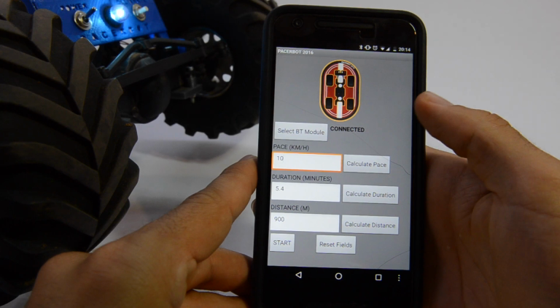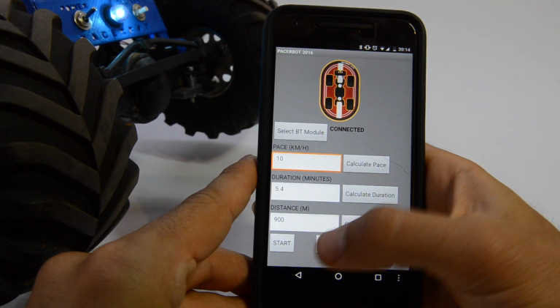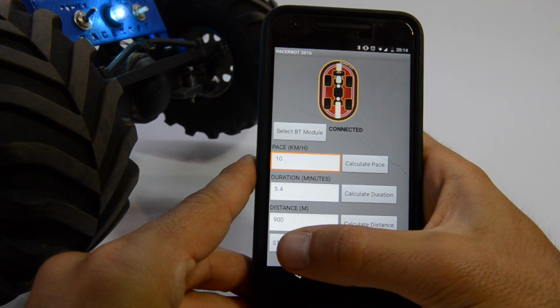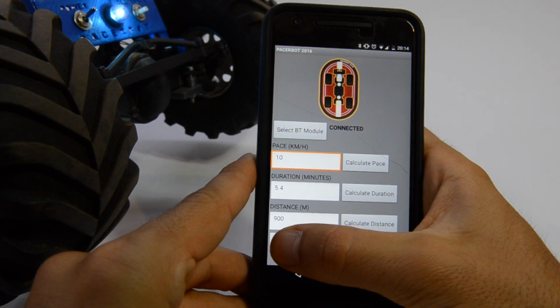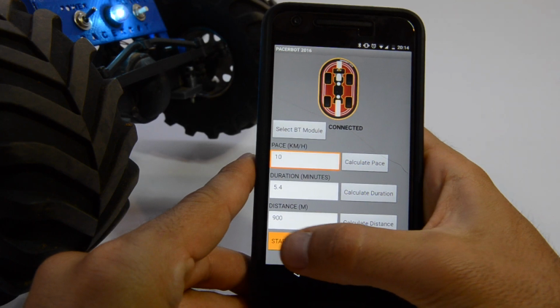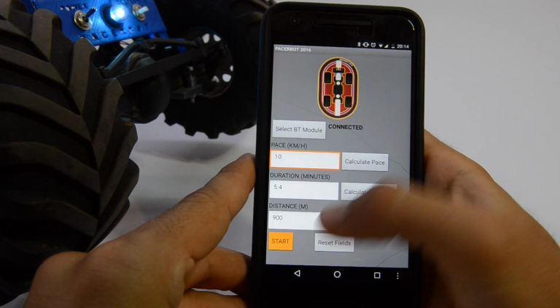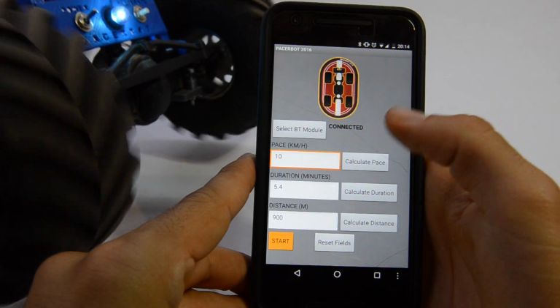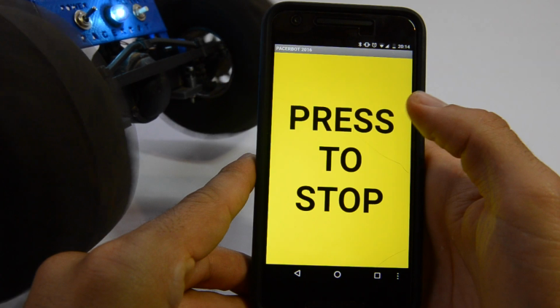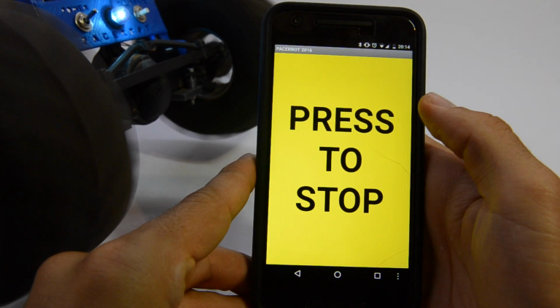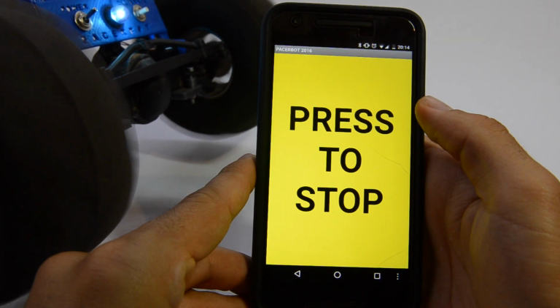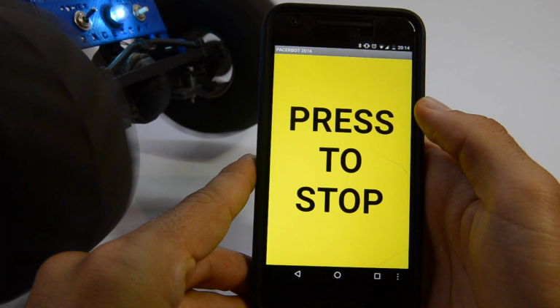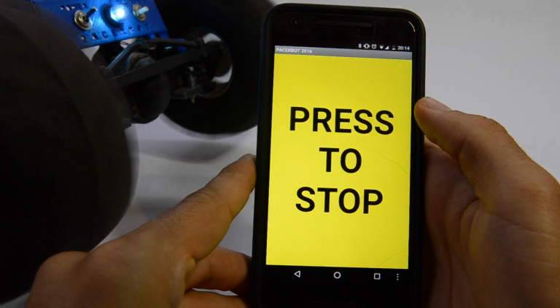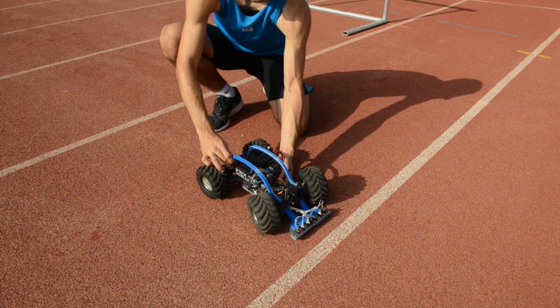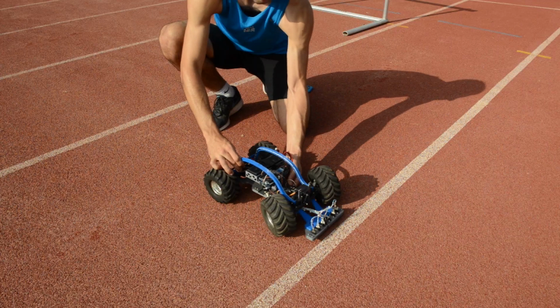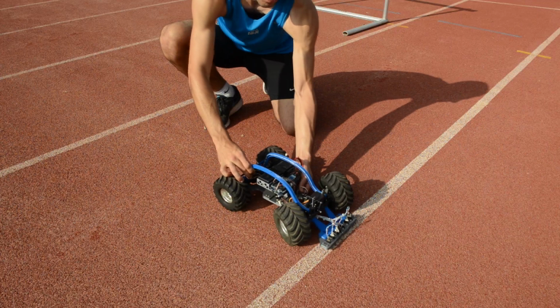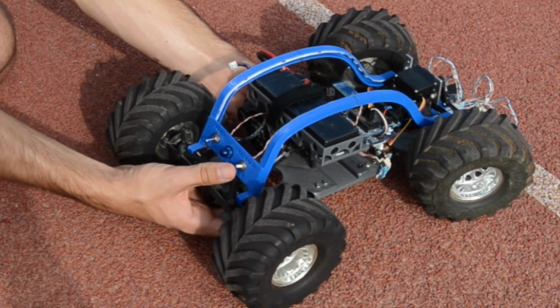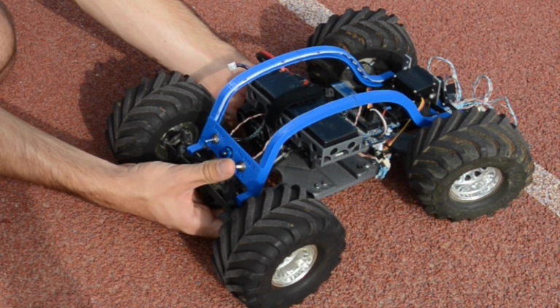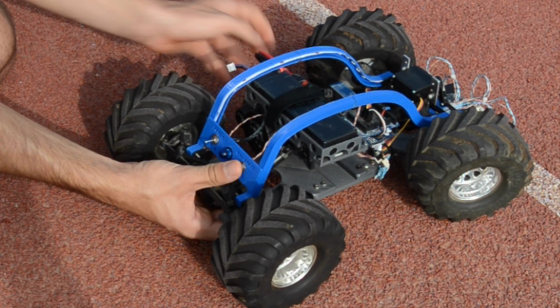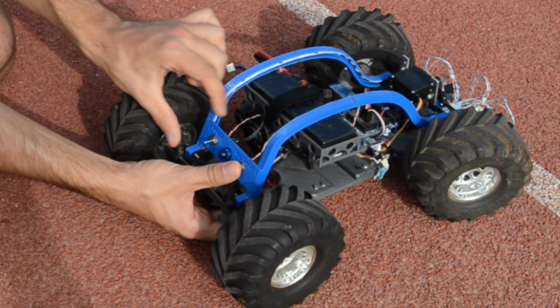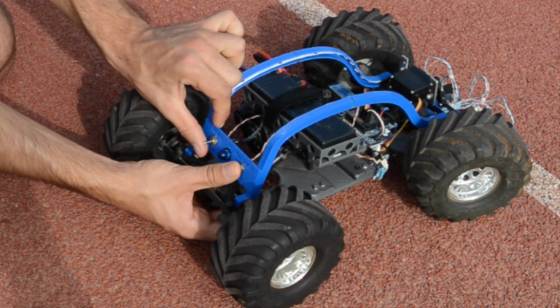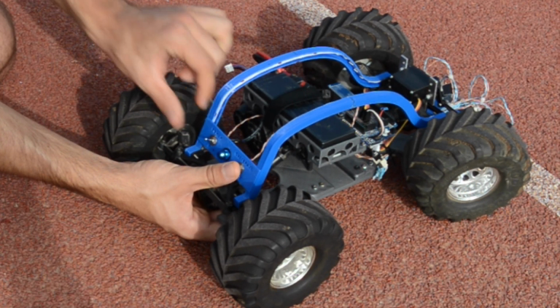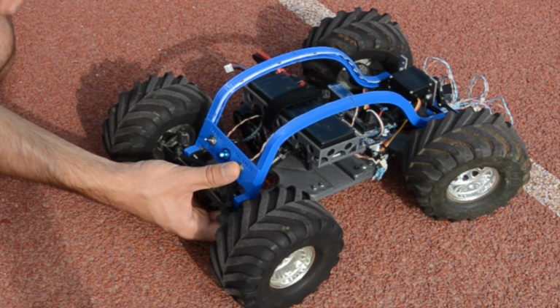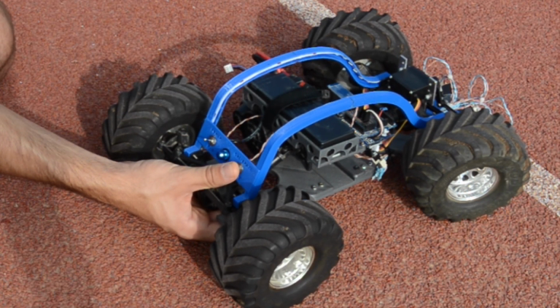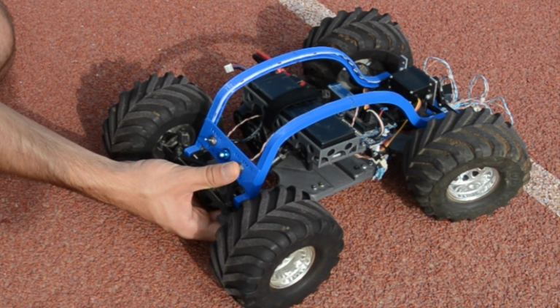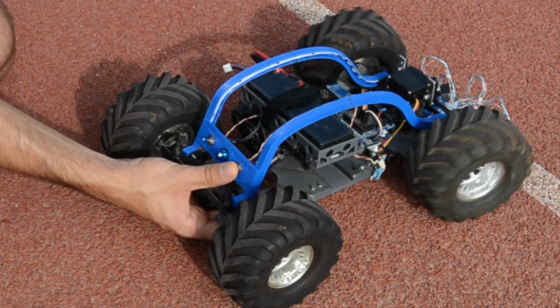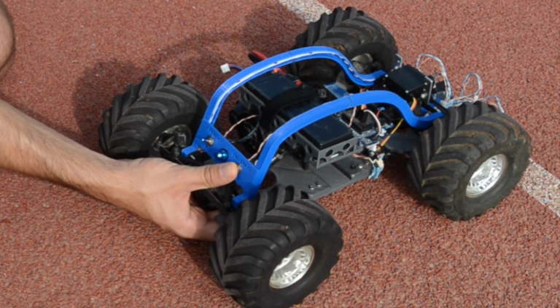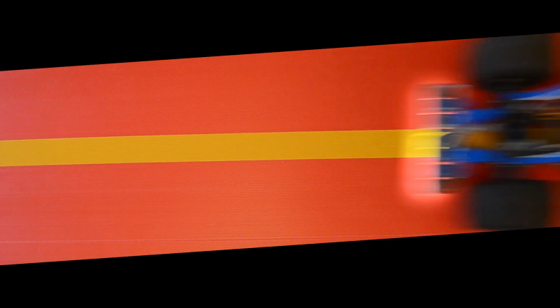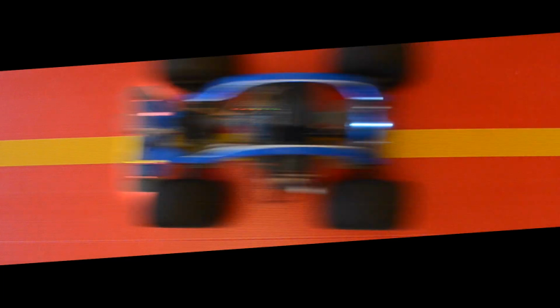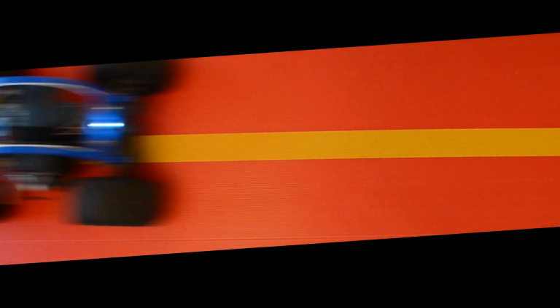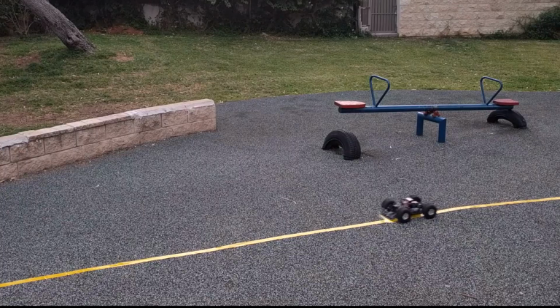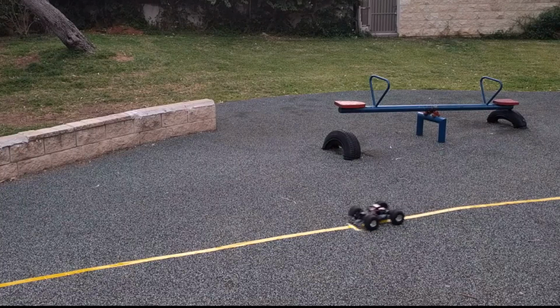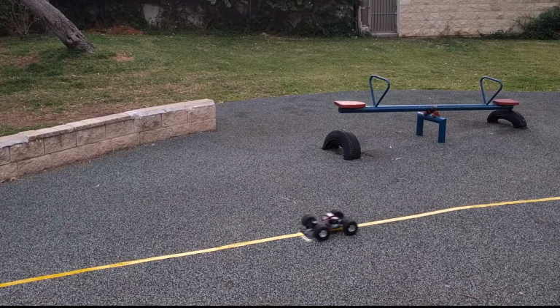To begin training, users input pace, distance and duration to the PacerBot's Android app. The calibration button can be pressed to enable the robot to follow lines of any color.